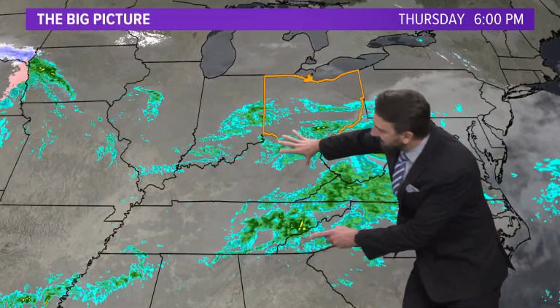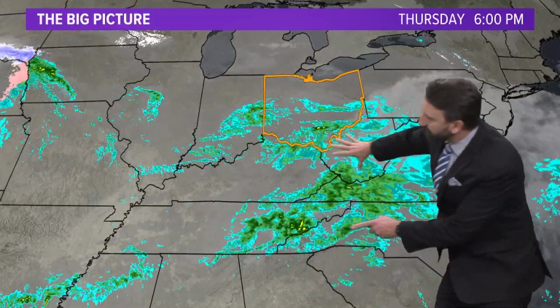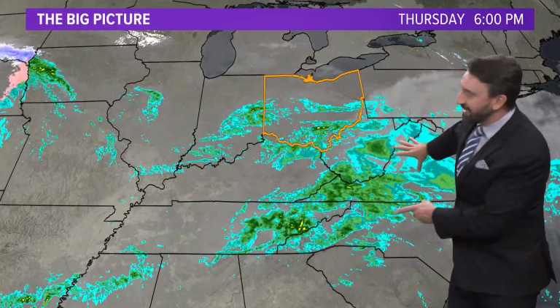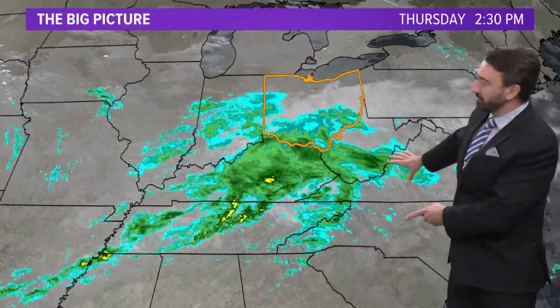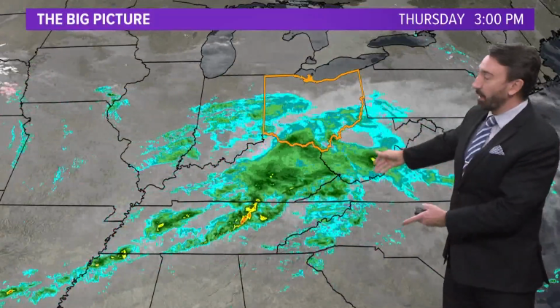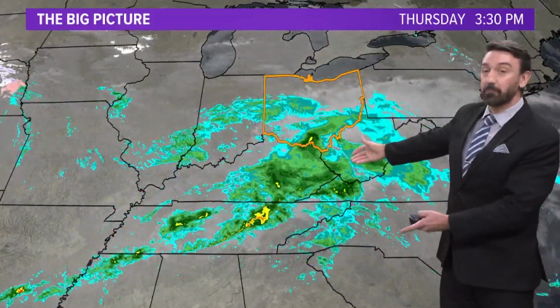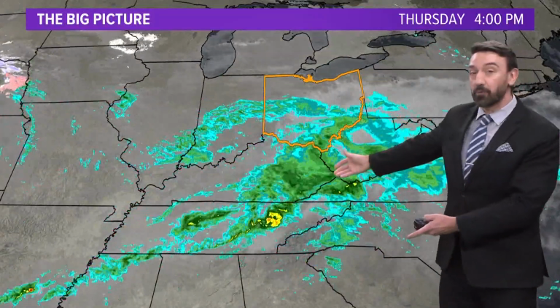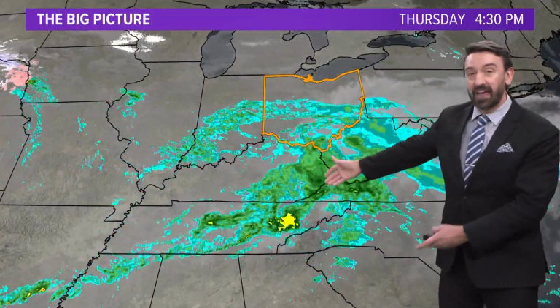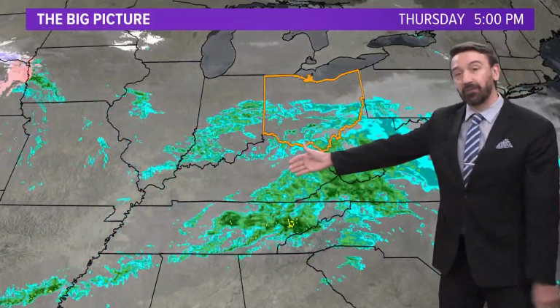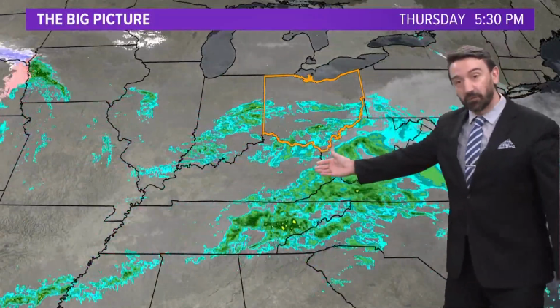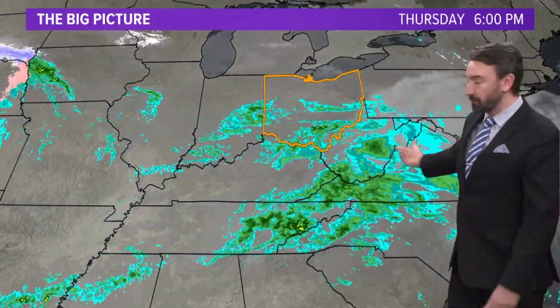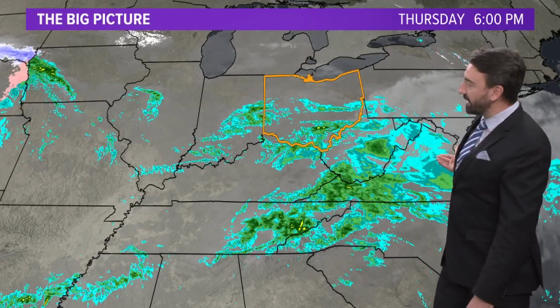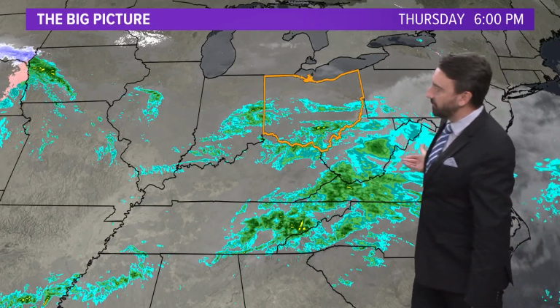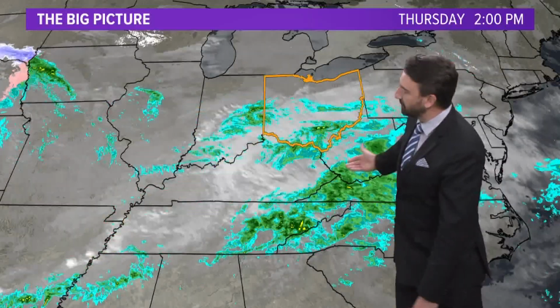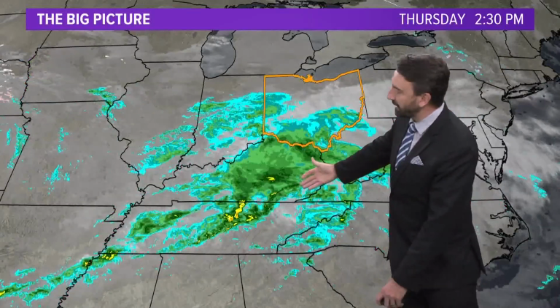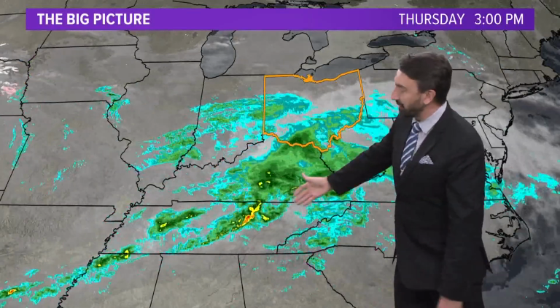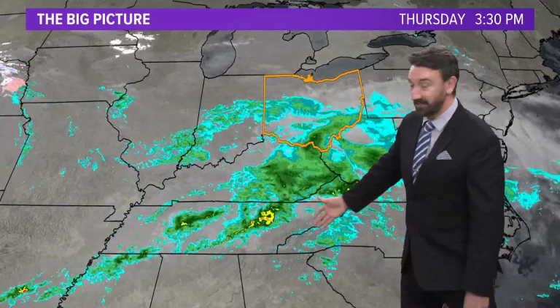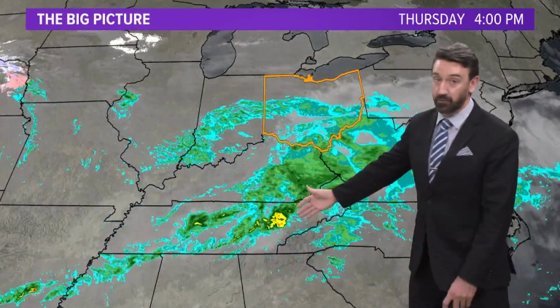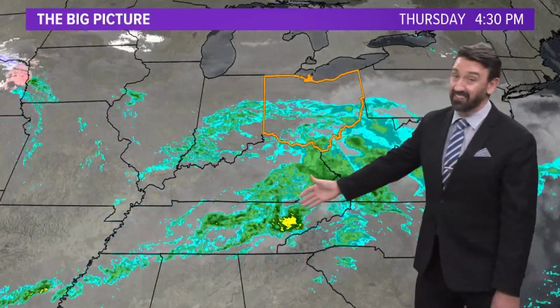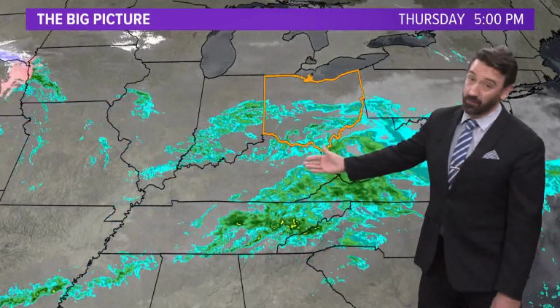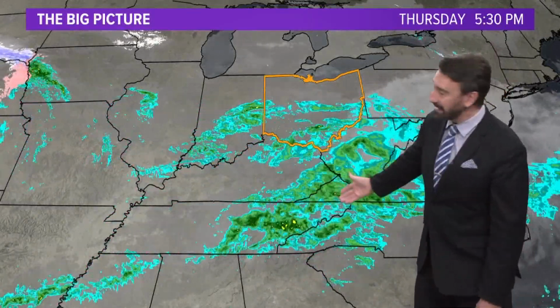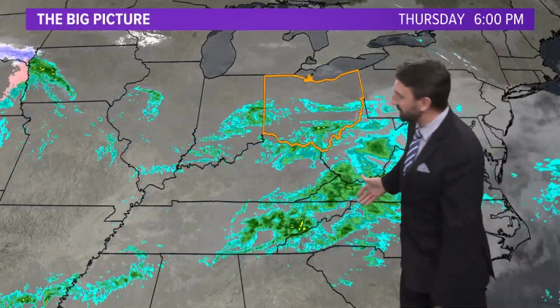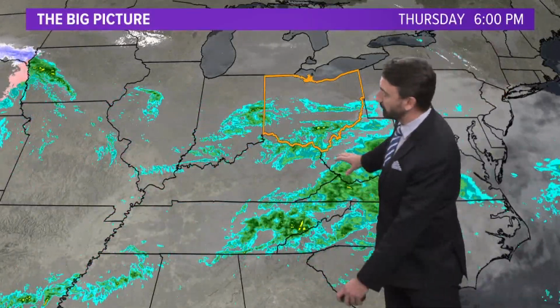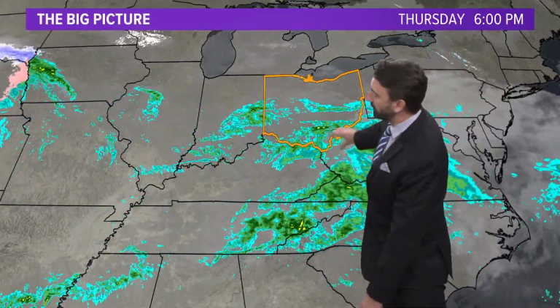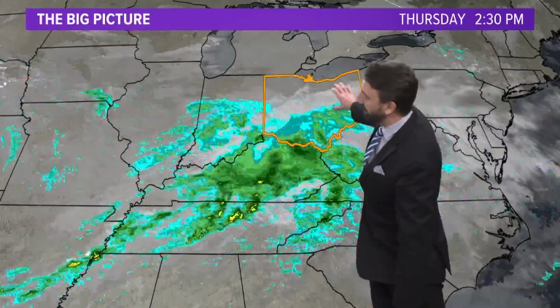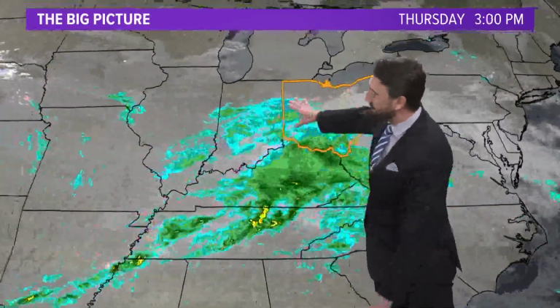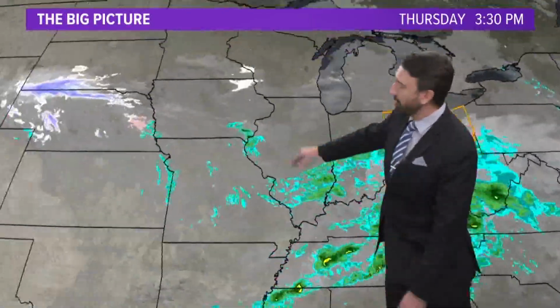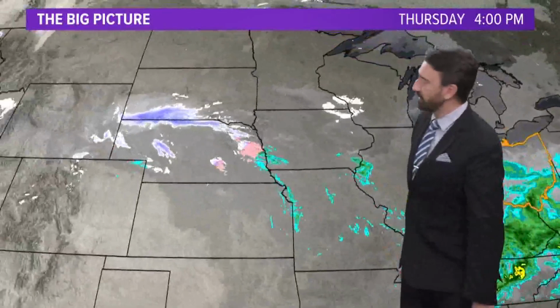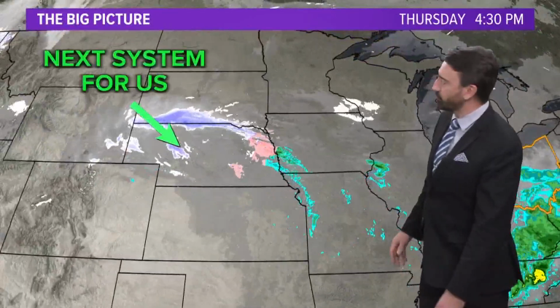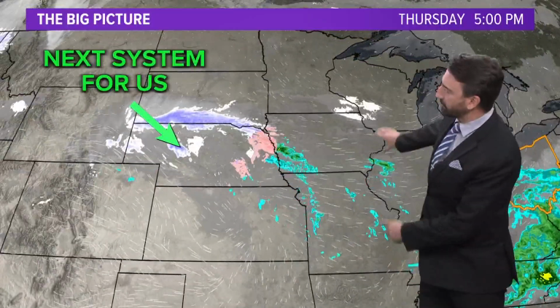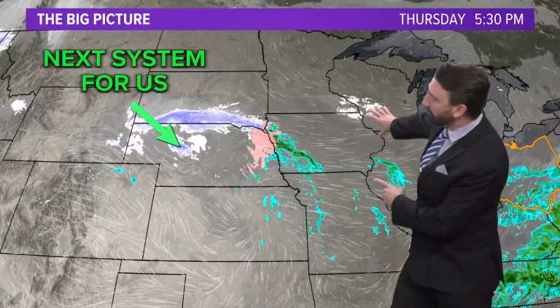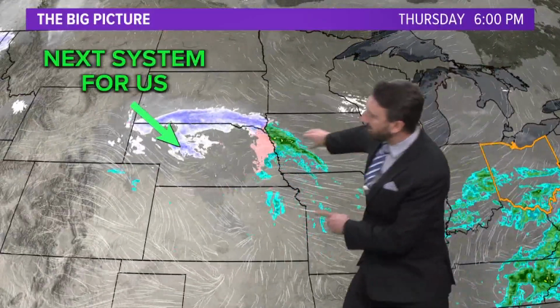This is part of a bigger system down towards Kentucky and Tennessee. You can see wave number three of the atmospheric river of rain that's been just plugging areas down towards Tennessee — although they need it, it's just been gloomier down there. But for us, that drier air is slowly coming in.